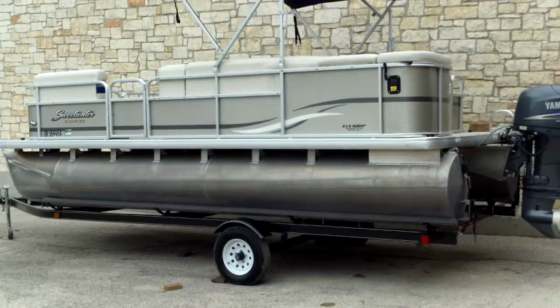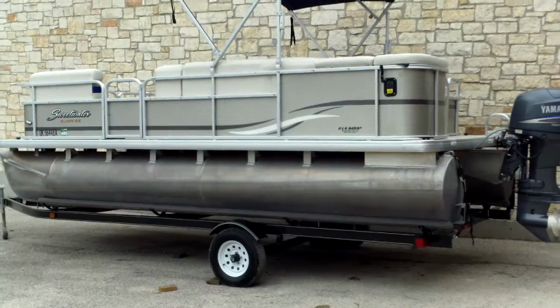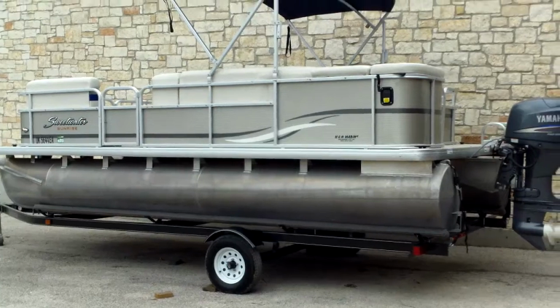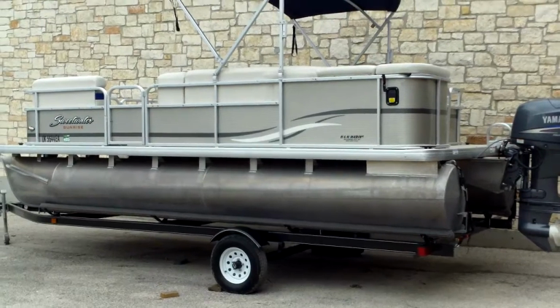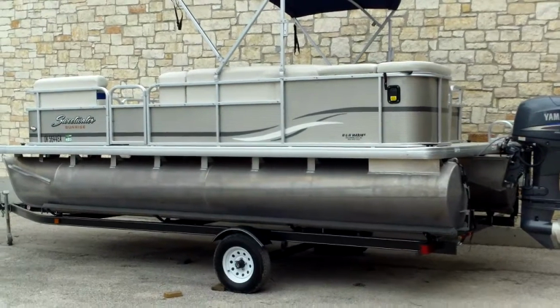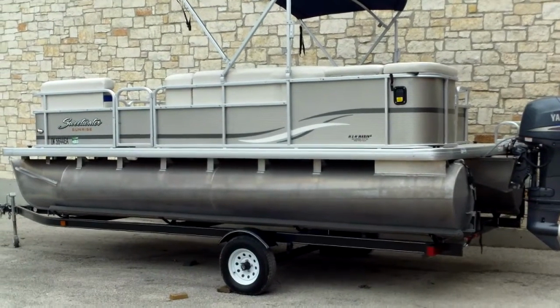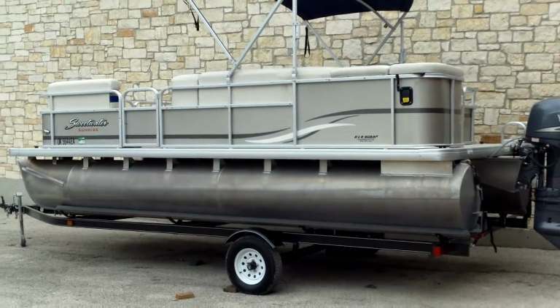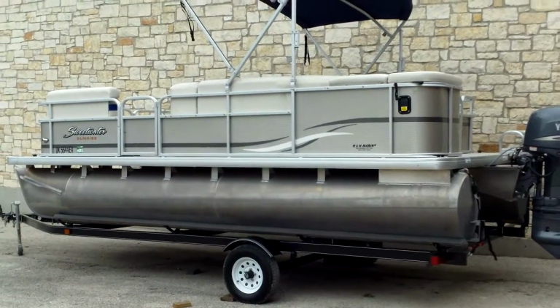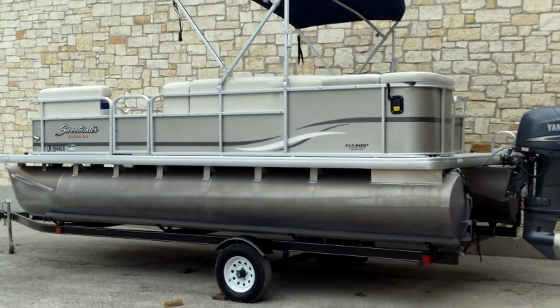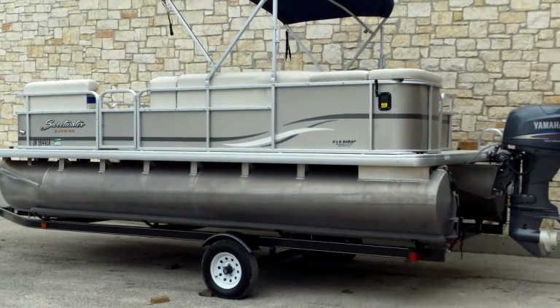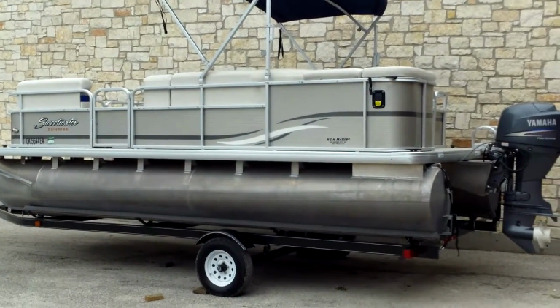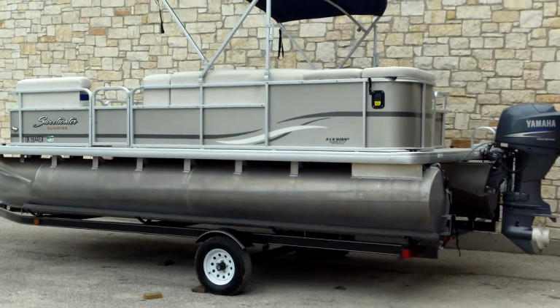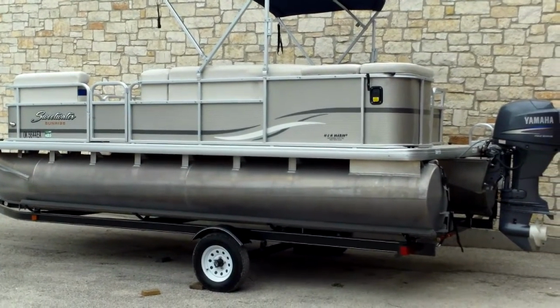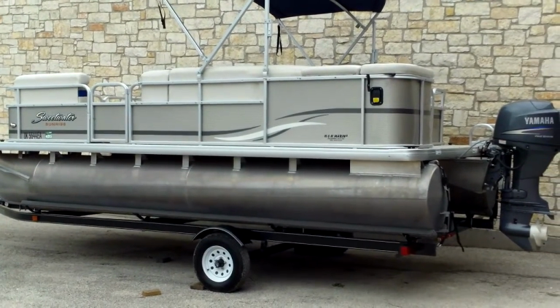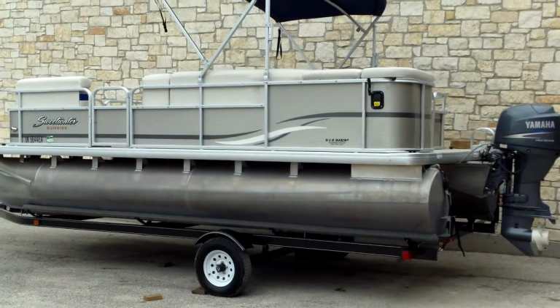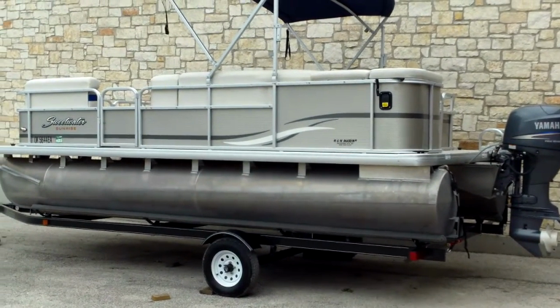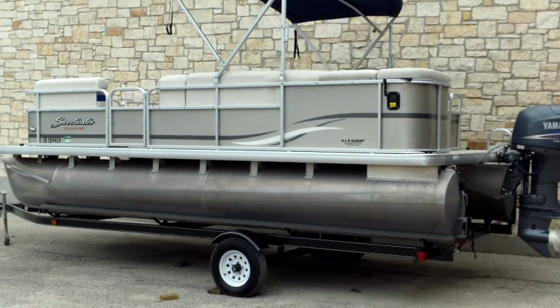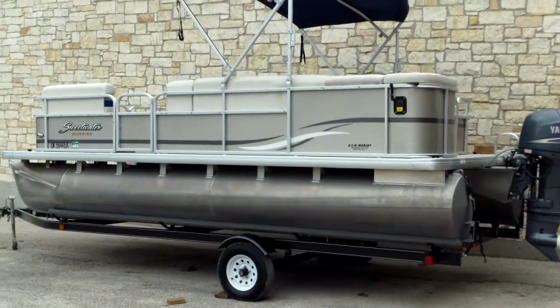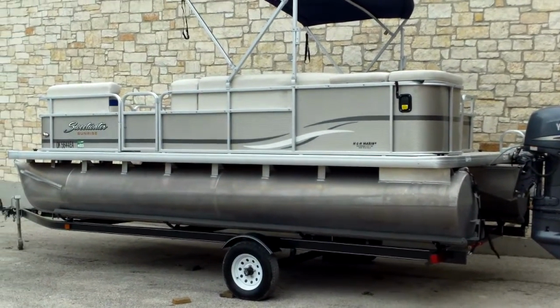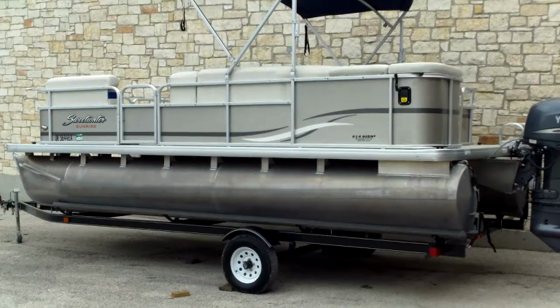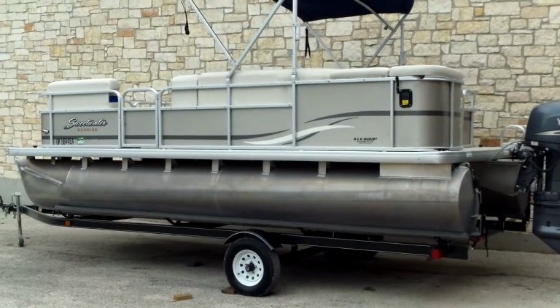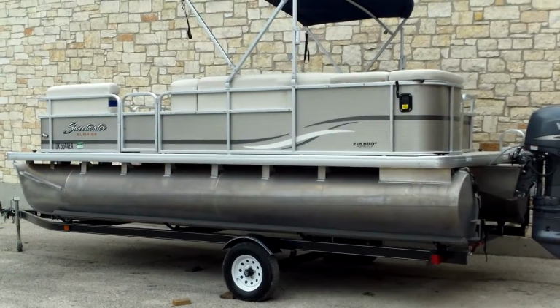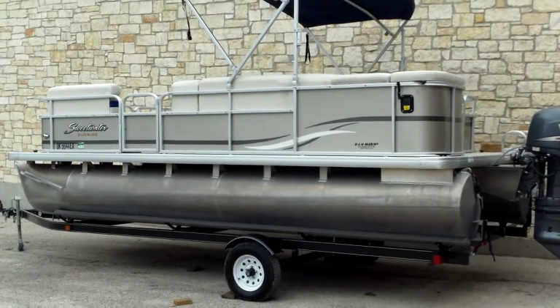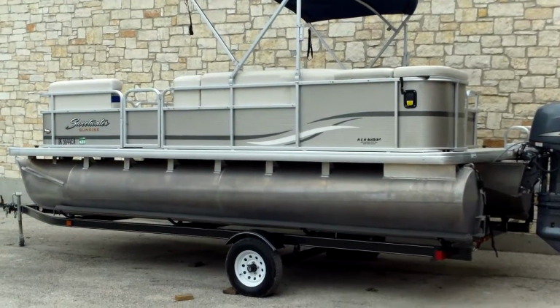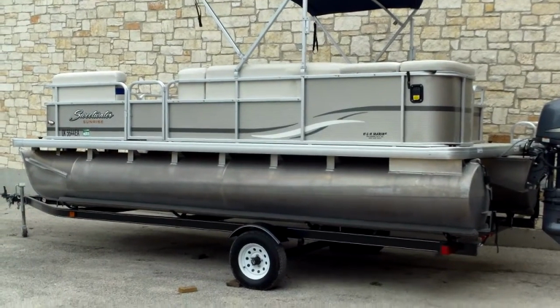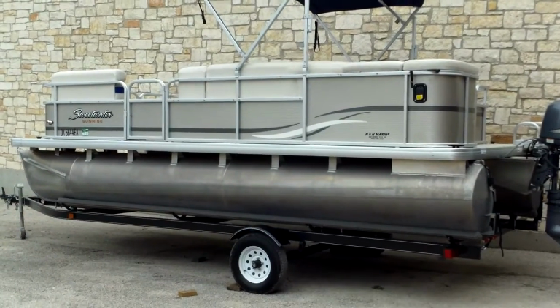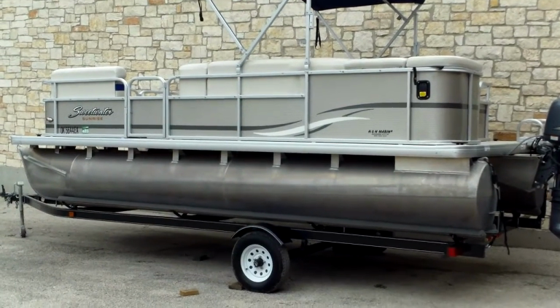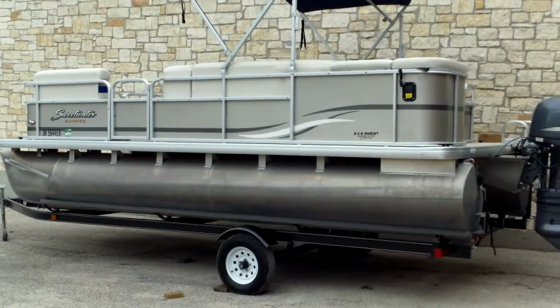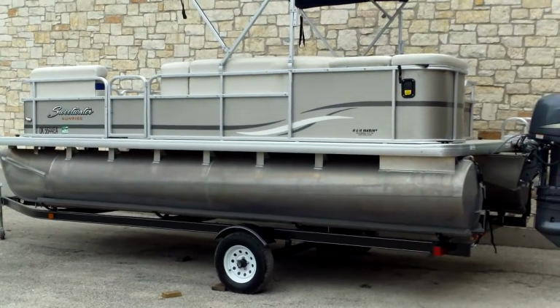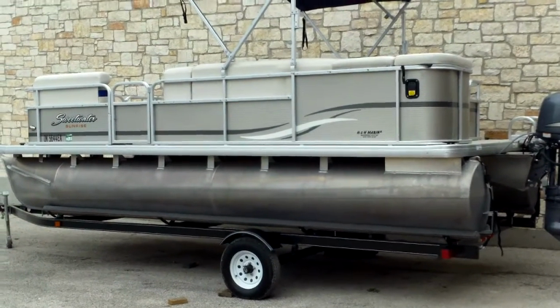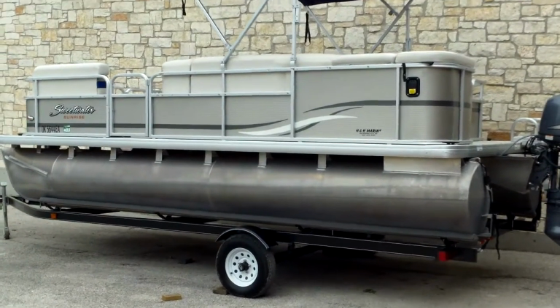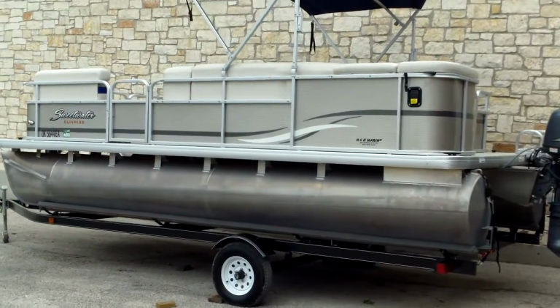Hello, this is Eric with Austin Boats Motors. I'm going to show you a 2011 Sweetwater pontoon boat. This is a 20-foot model, colored in a taupe.